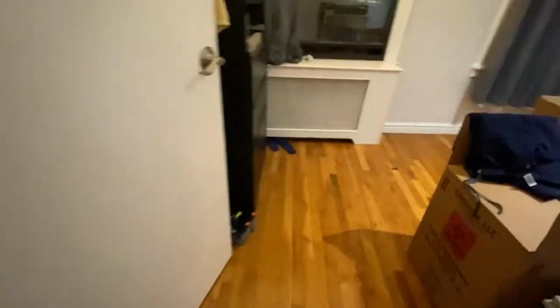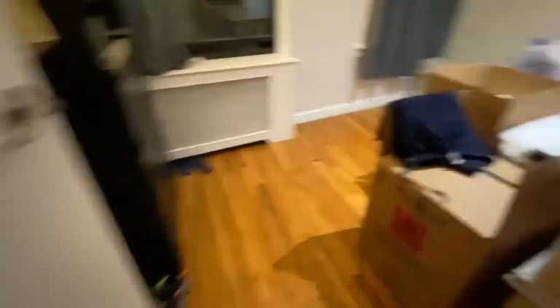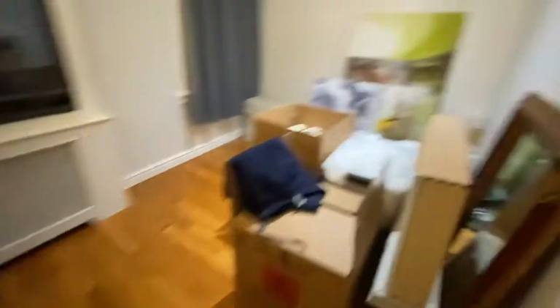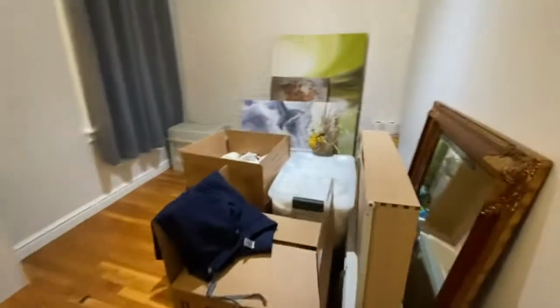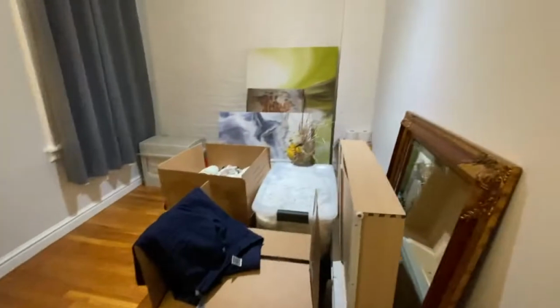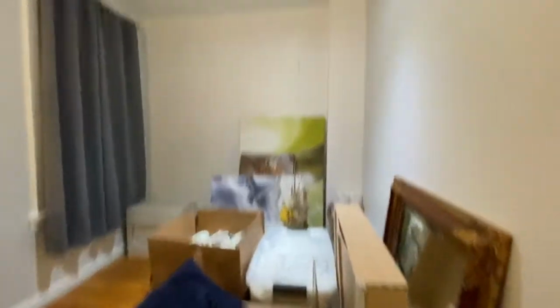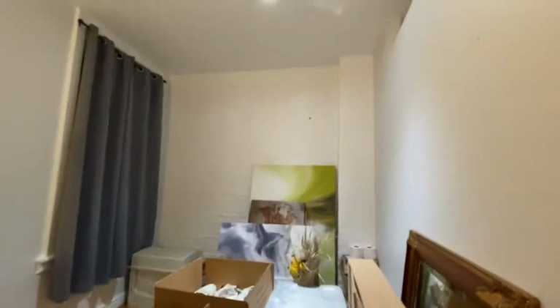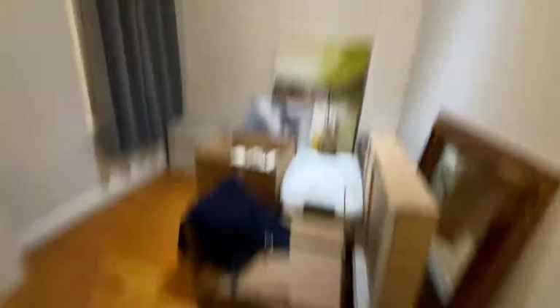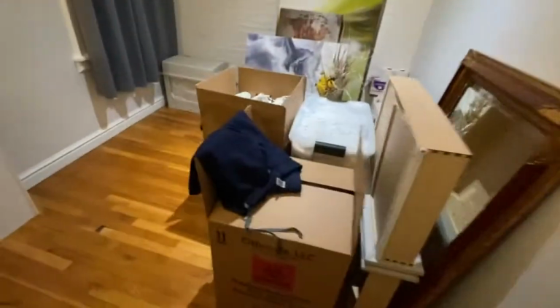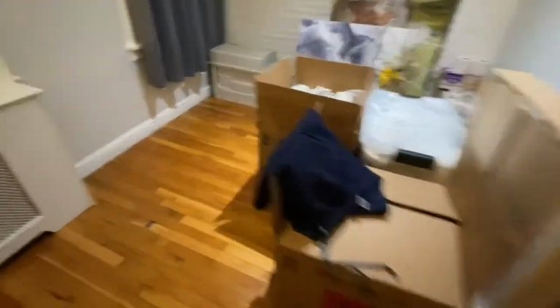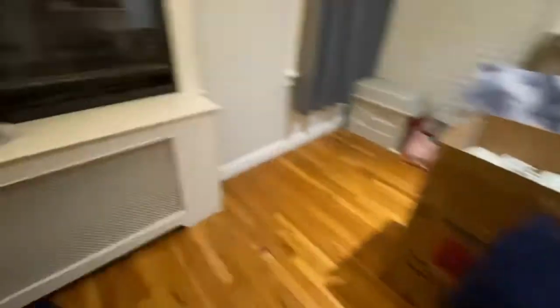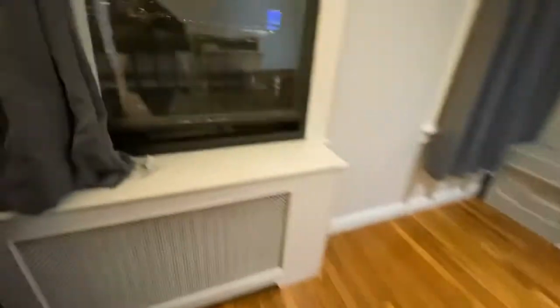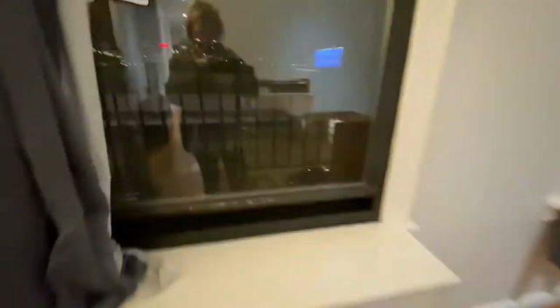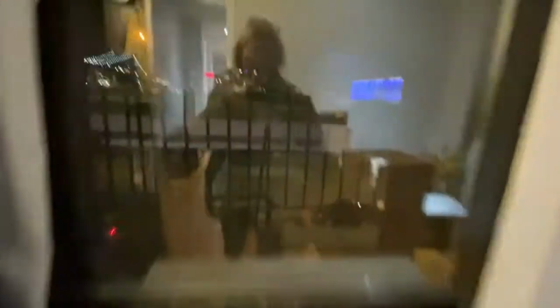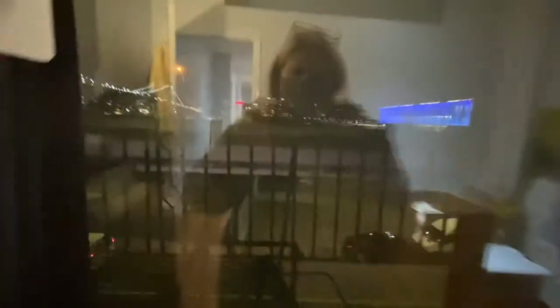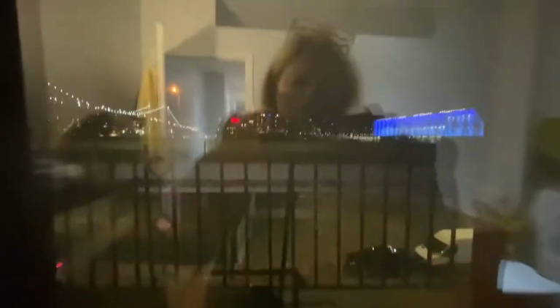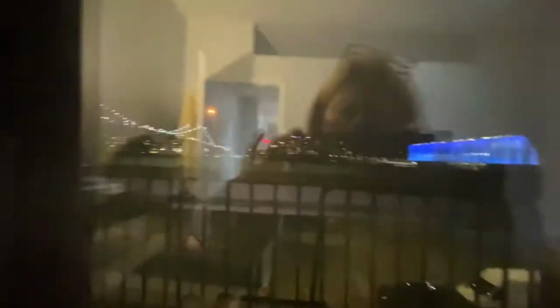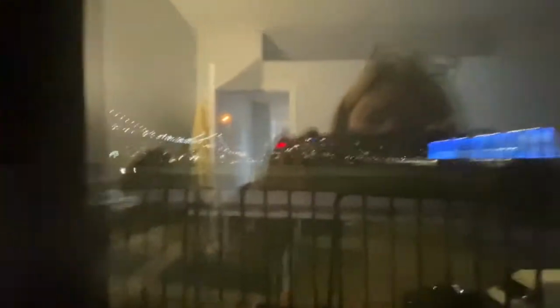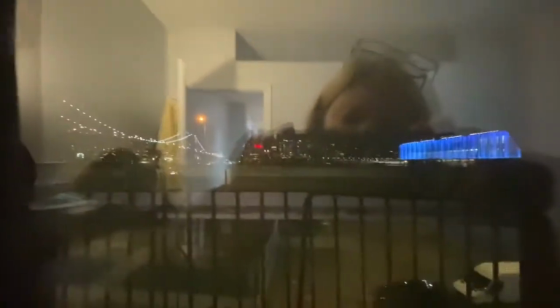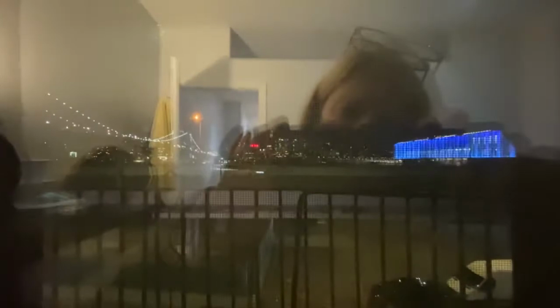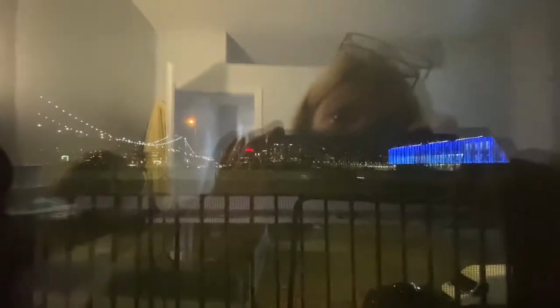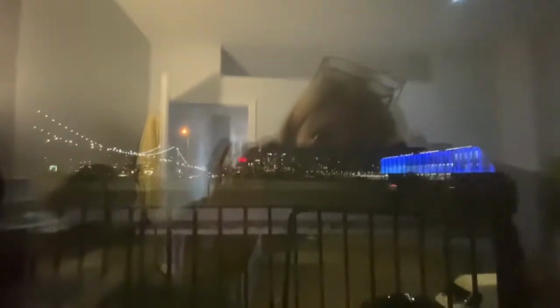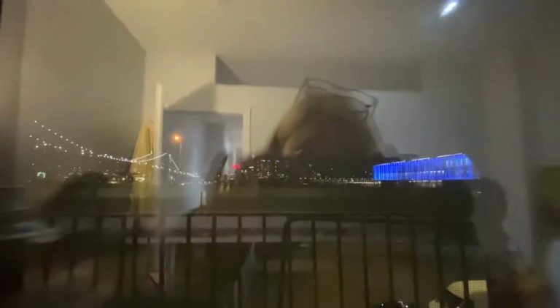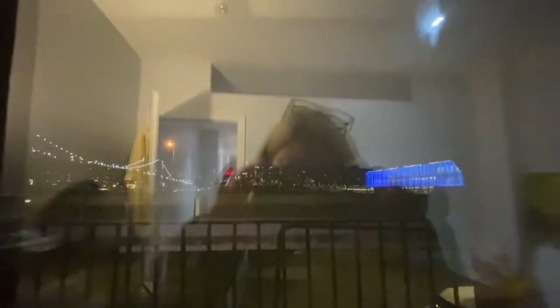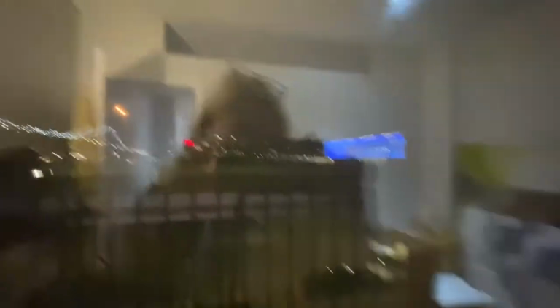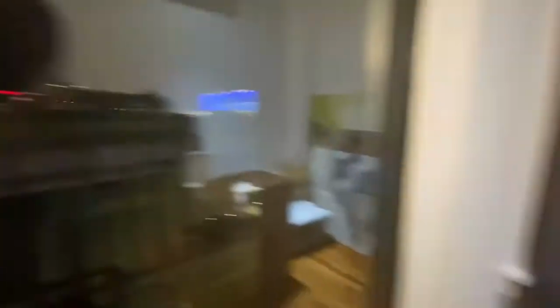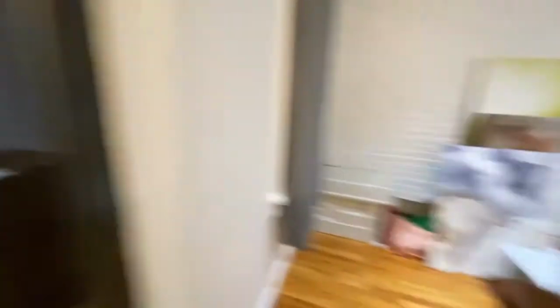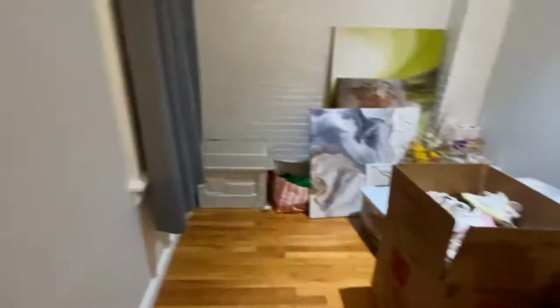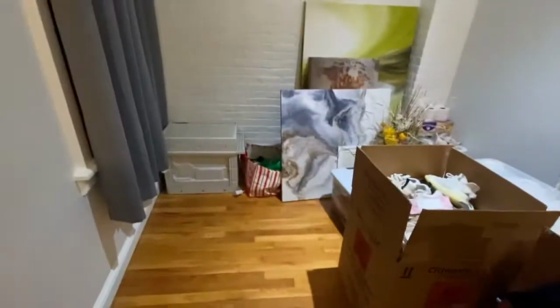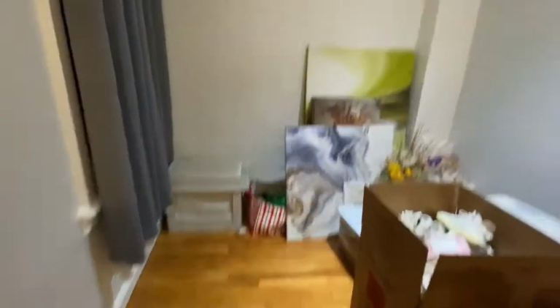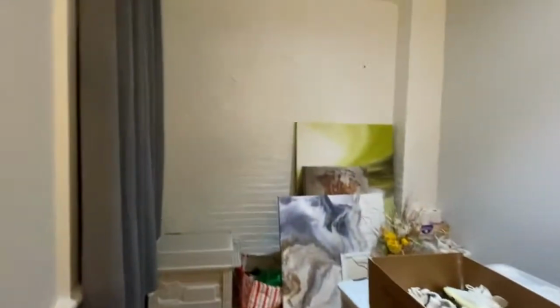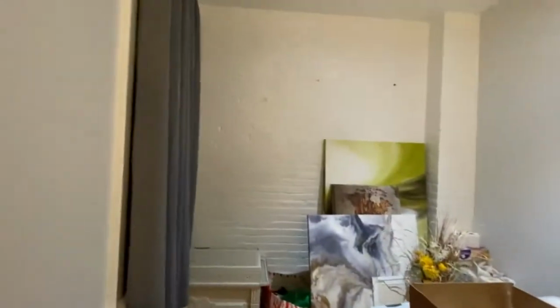Your second bedroom faces outside. You can't really see it, but there's the Brooklyn Bridge and you can see all of Brooklyn. Got a gorgeous view and it's really quiet.